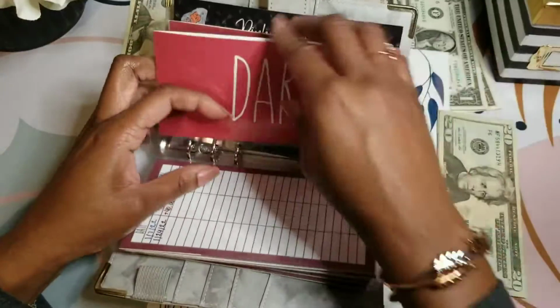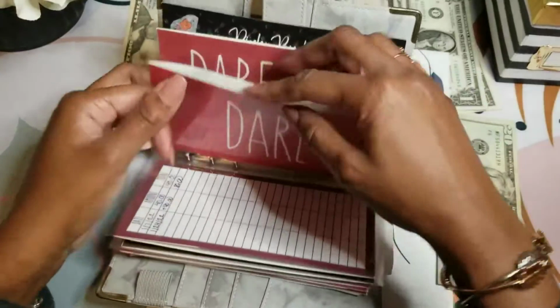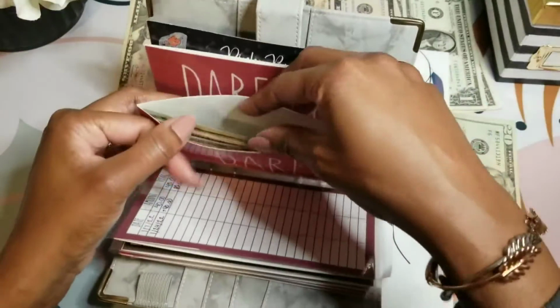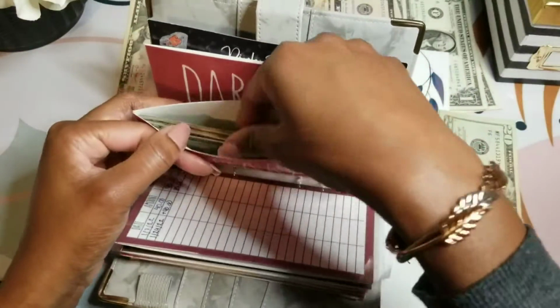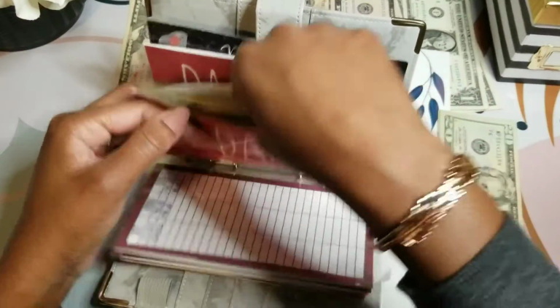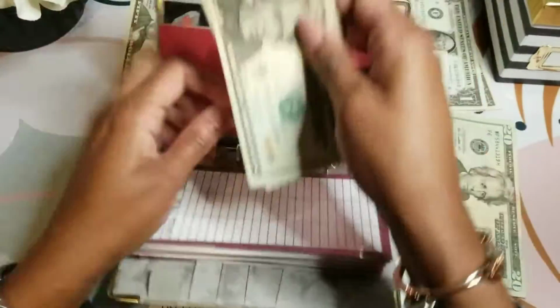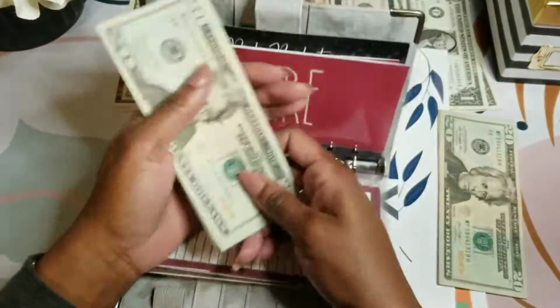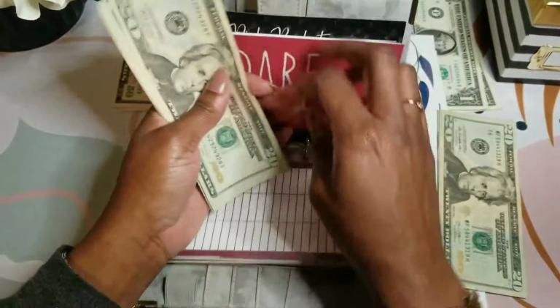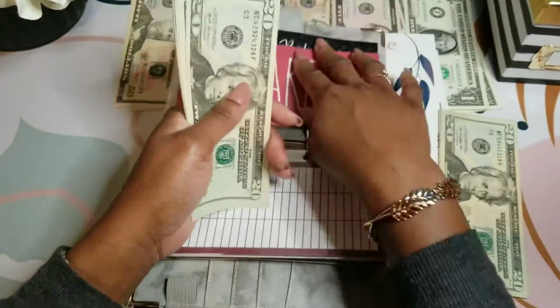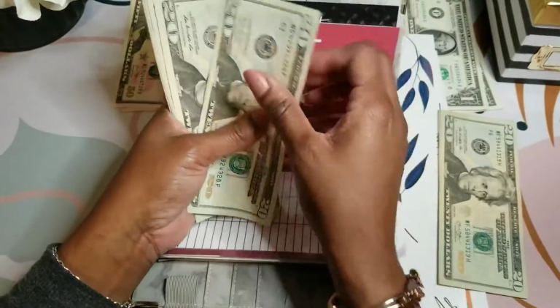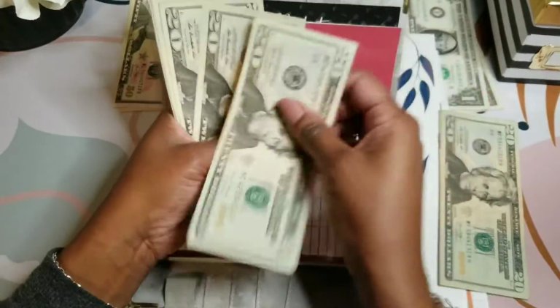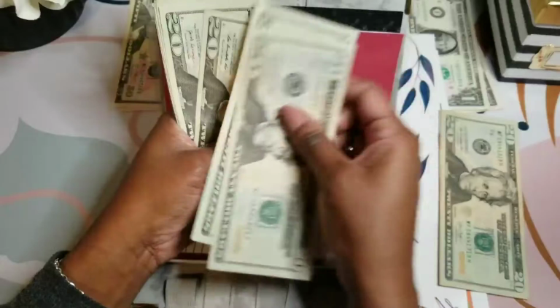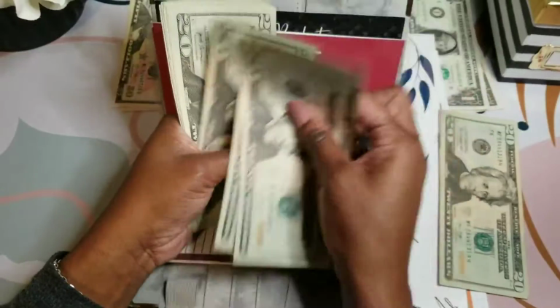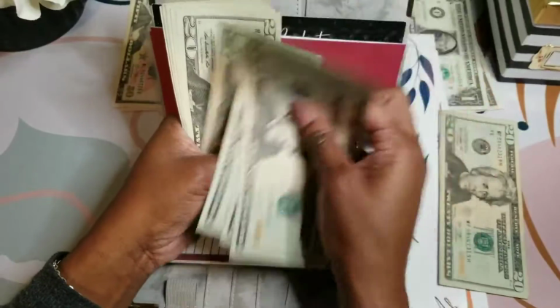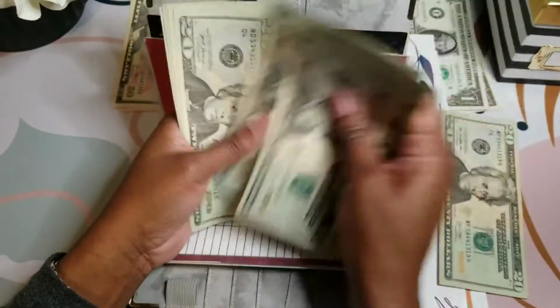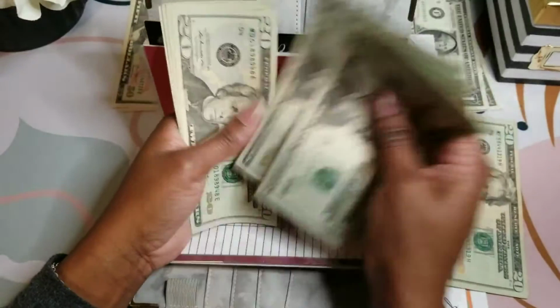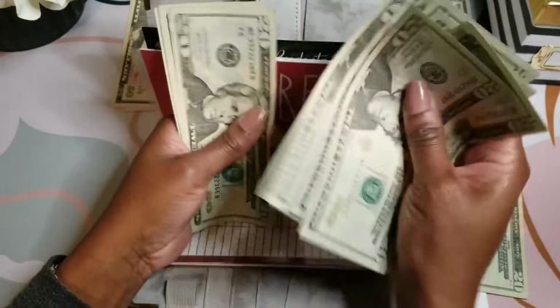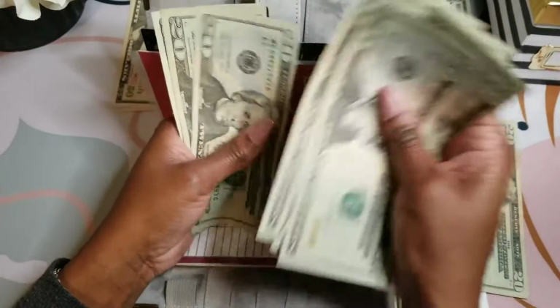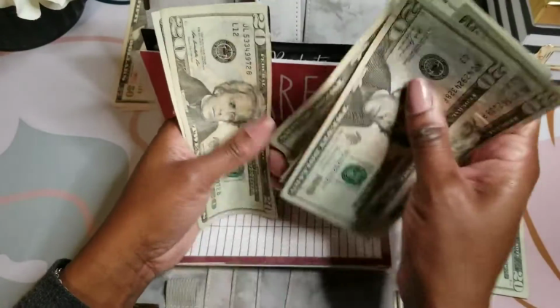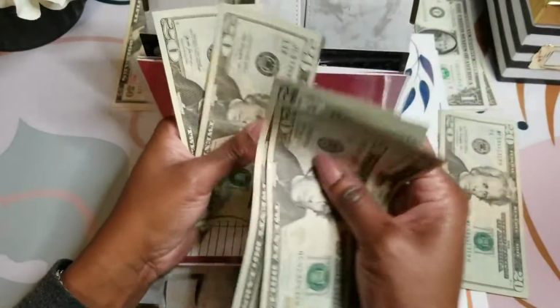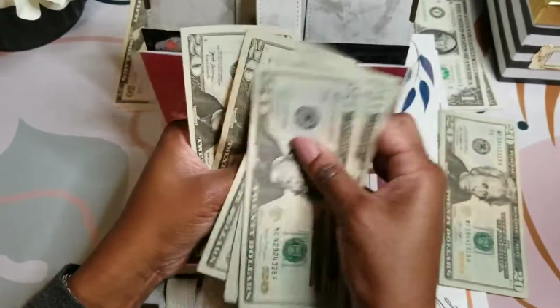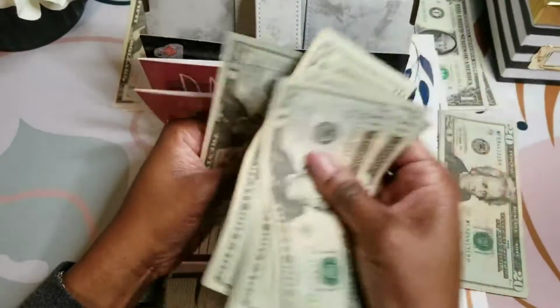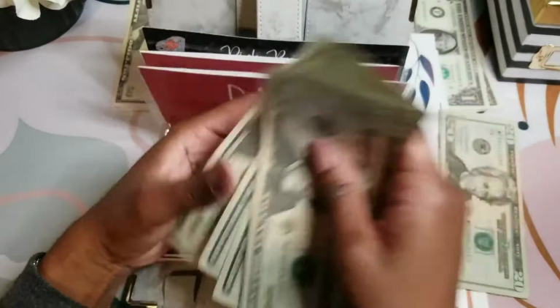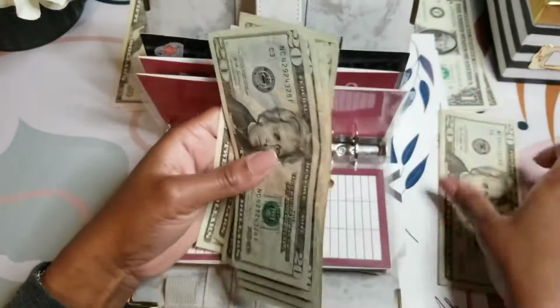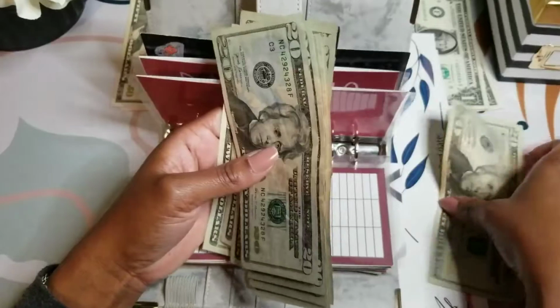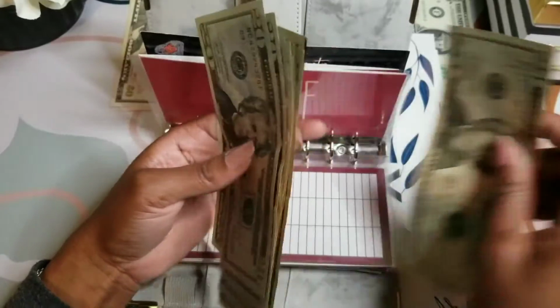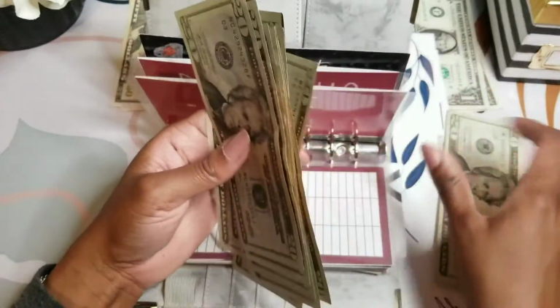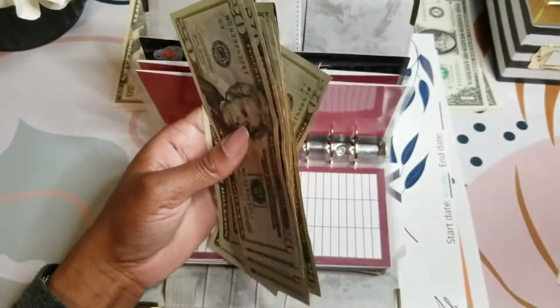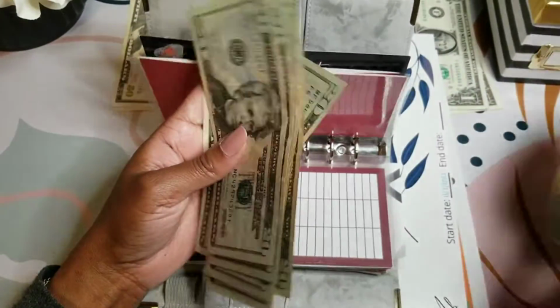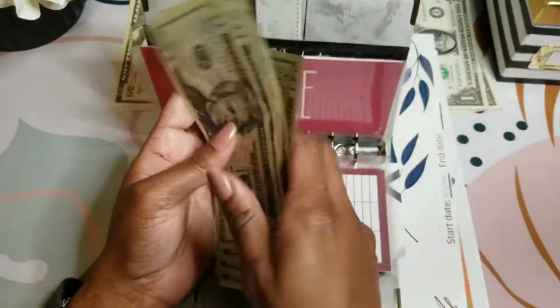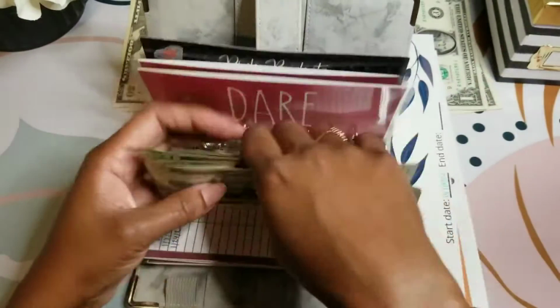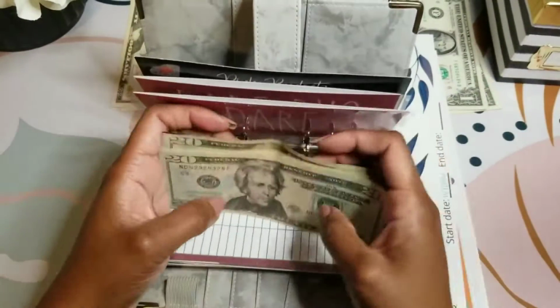$20, $40, $60, $81, $20, $40, $60, $82, $20, $40, $60, $80. $280.